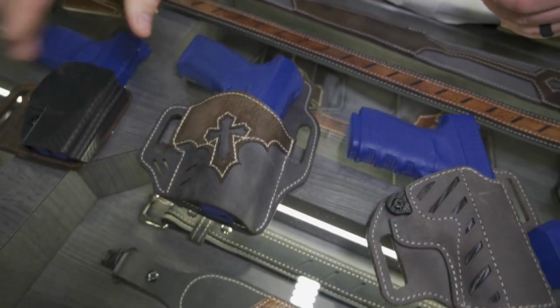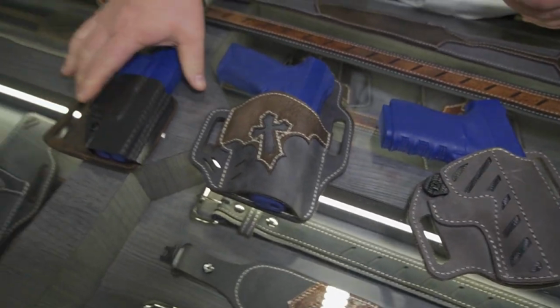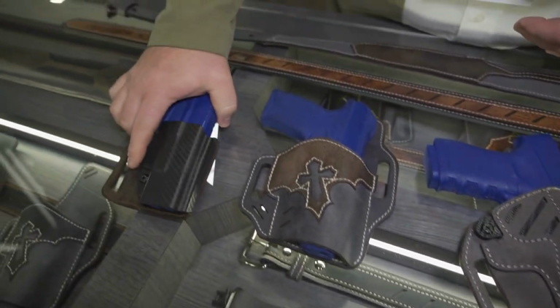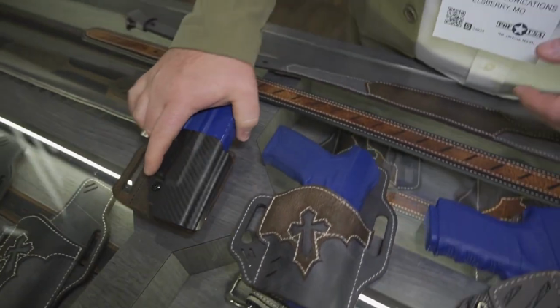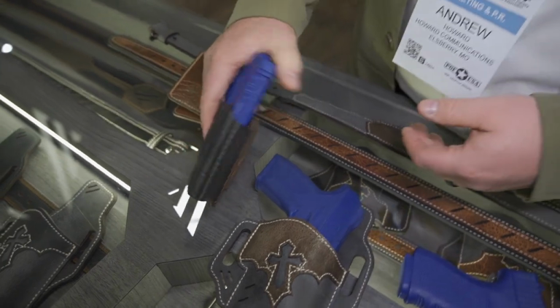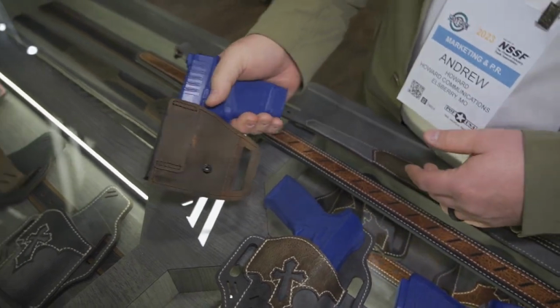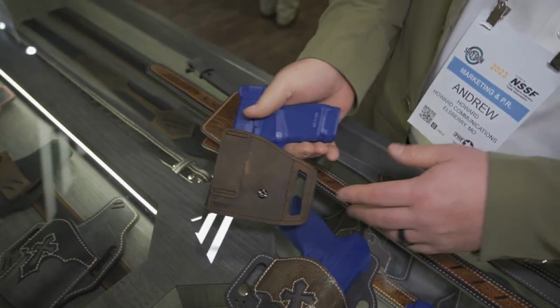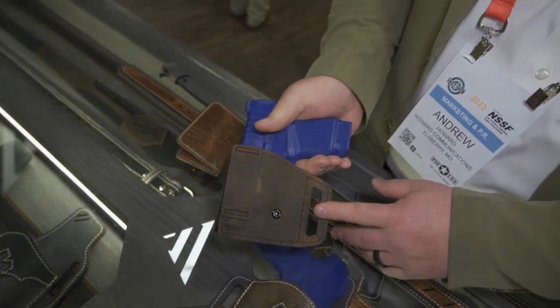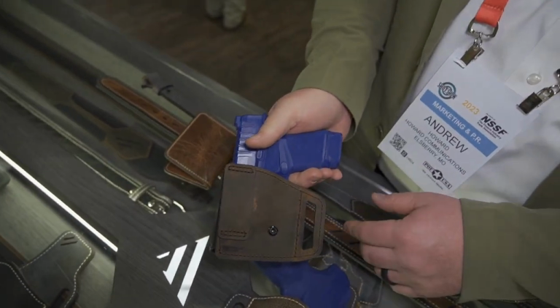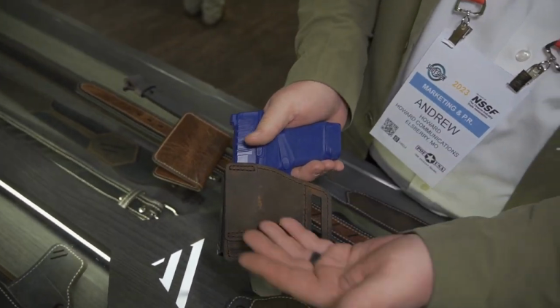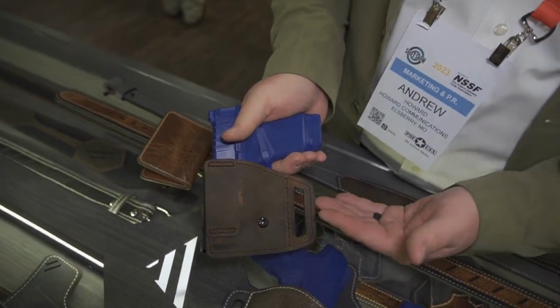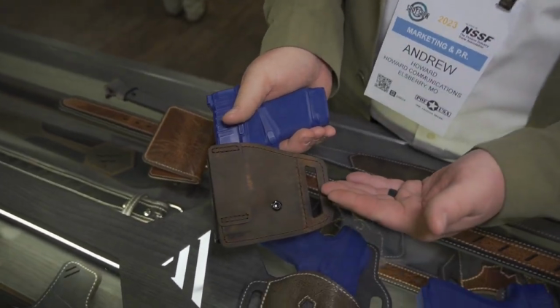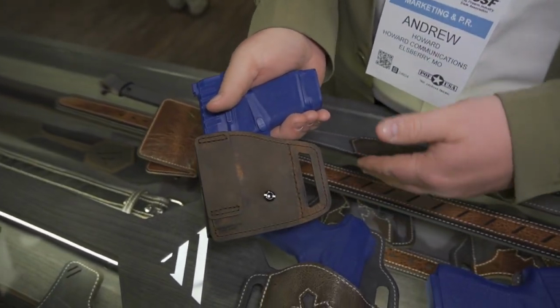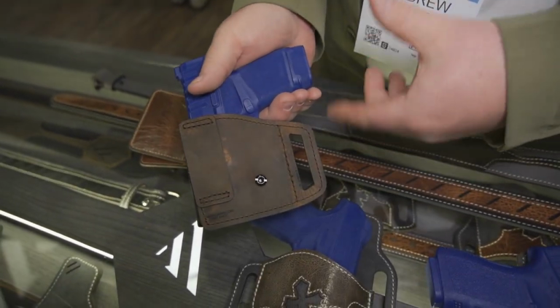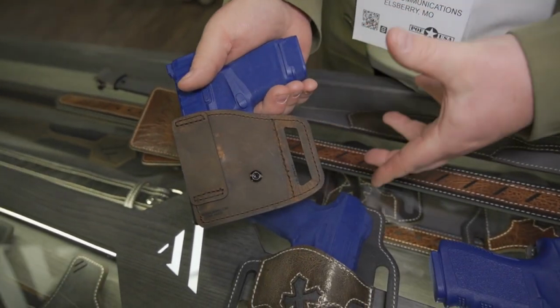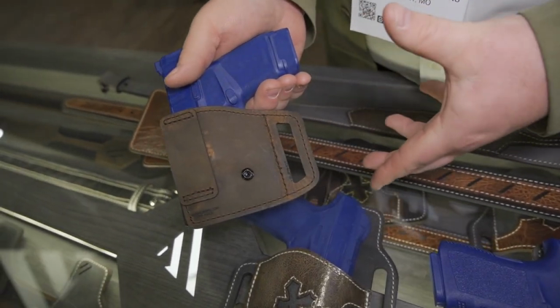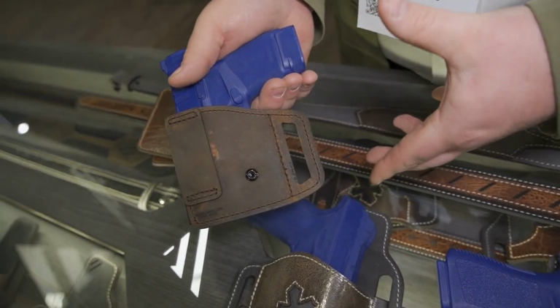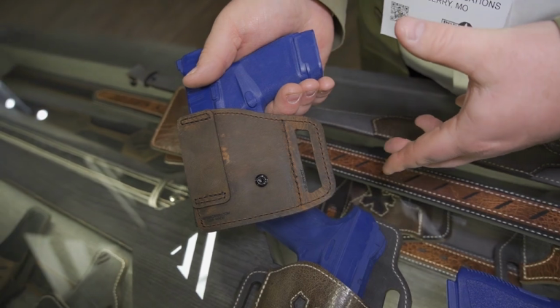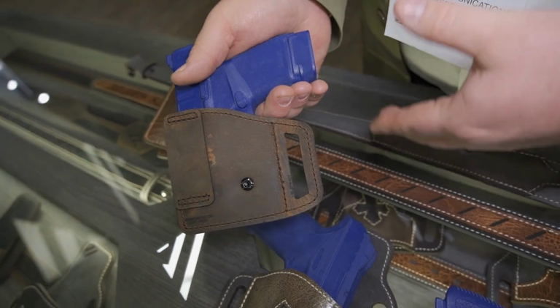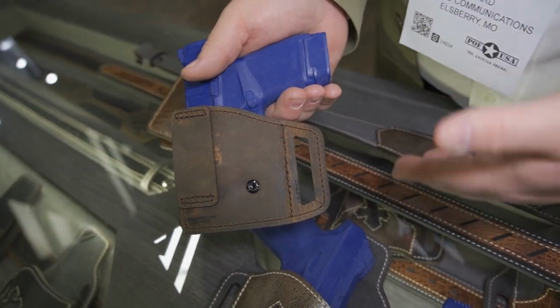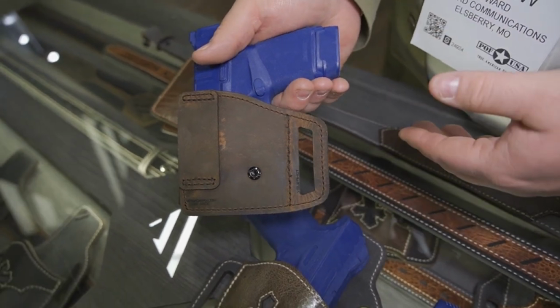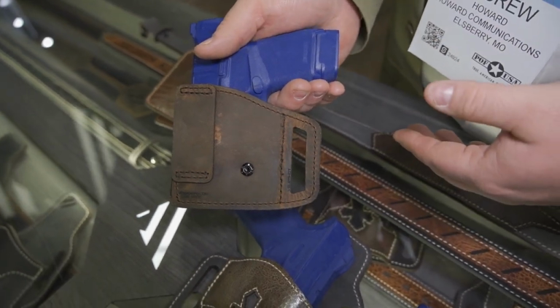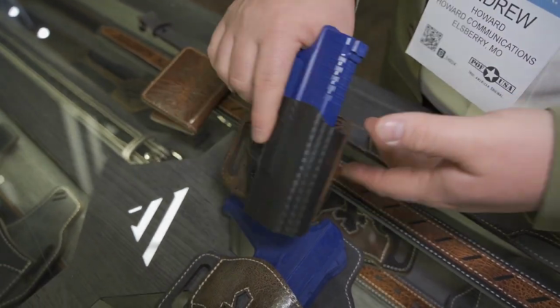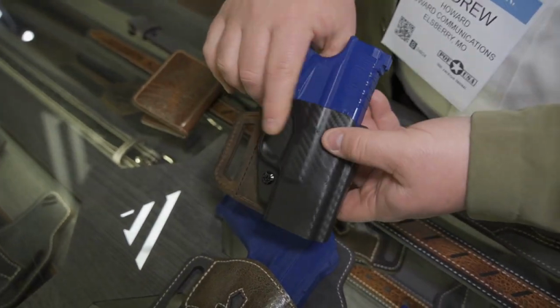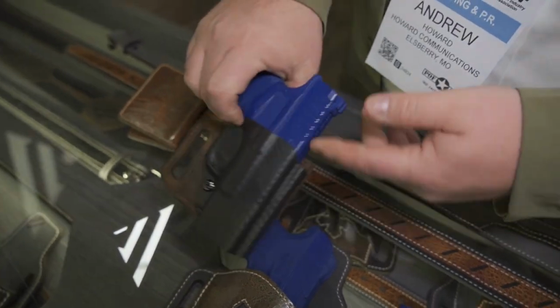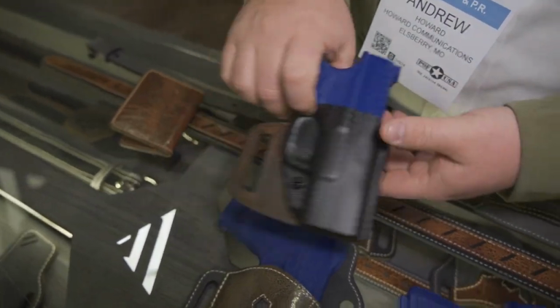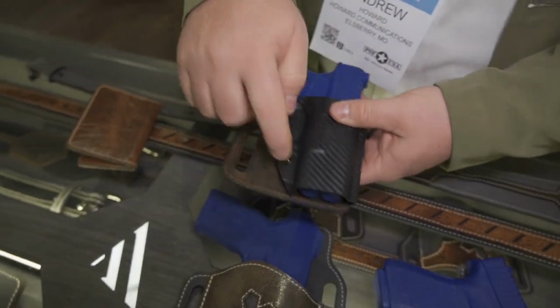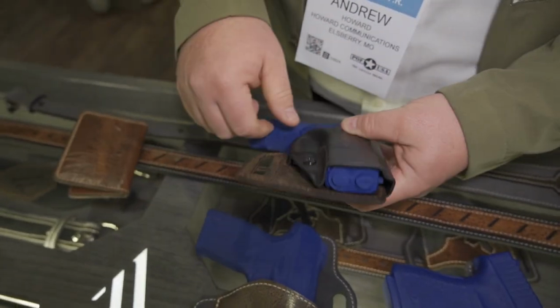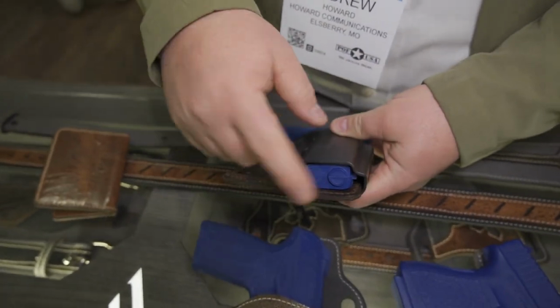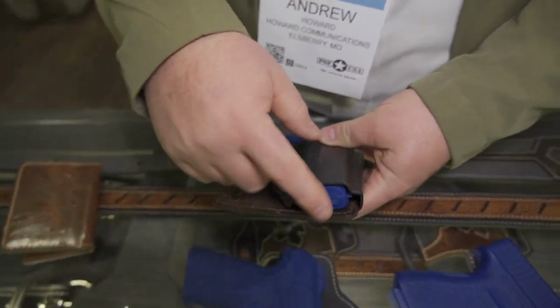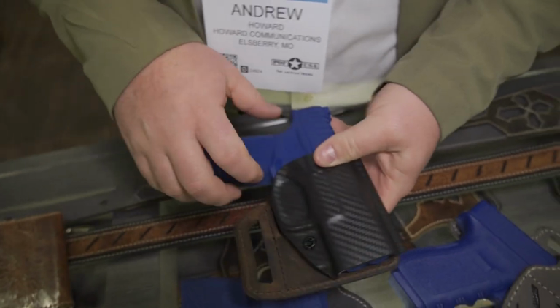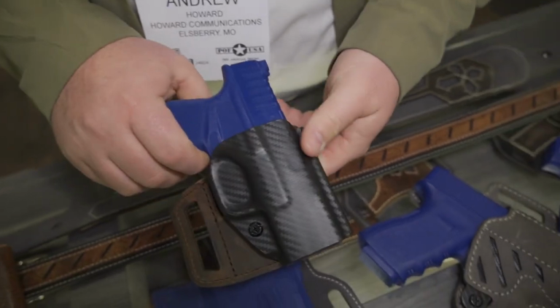On the other outside-the-waistband holster, this is the new V Slide. What's nice about this minimal design is that it can fit in between your belt loops, so it gives you more options on how to wear it. Optics compatible, adjustable retention screw, open bottom for threaded barrels.